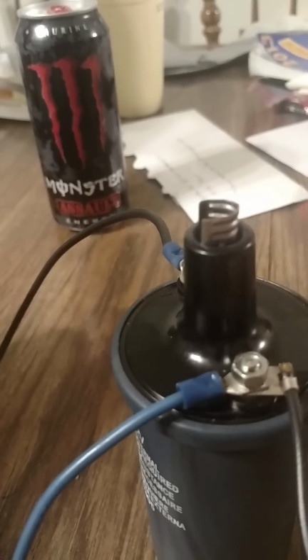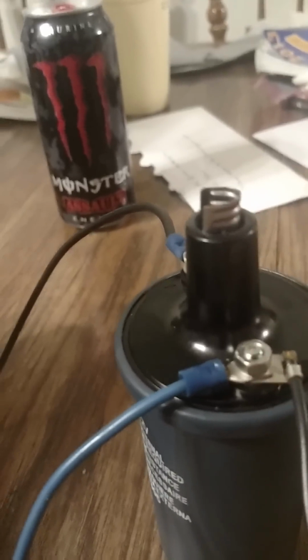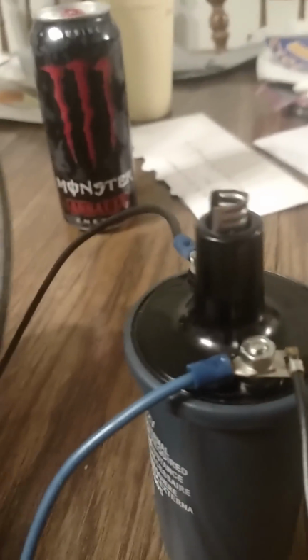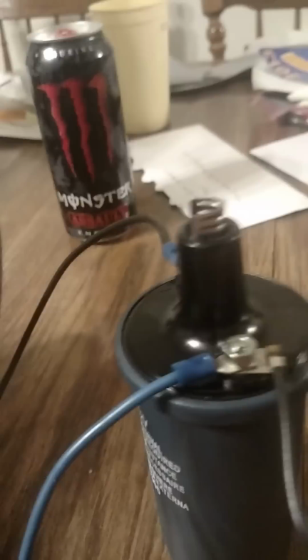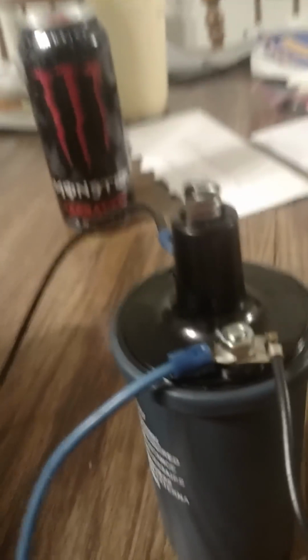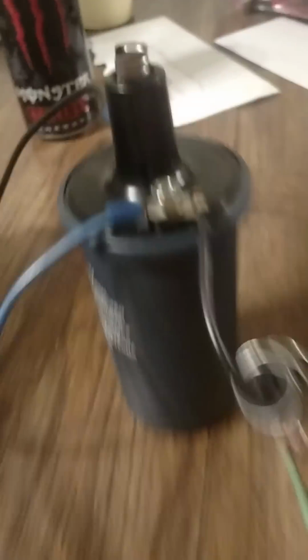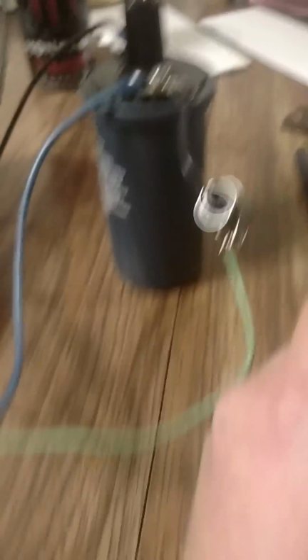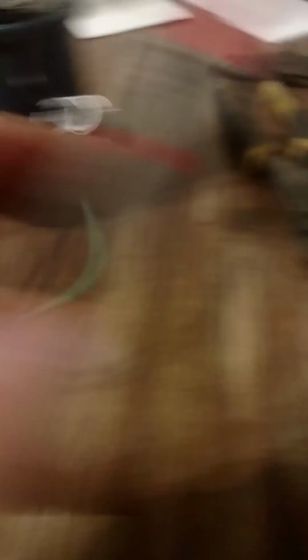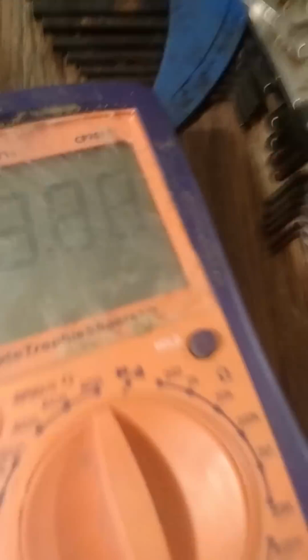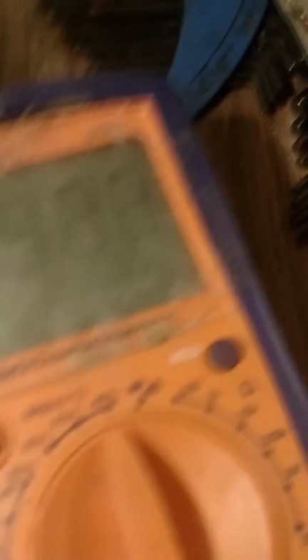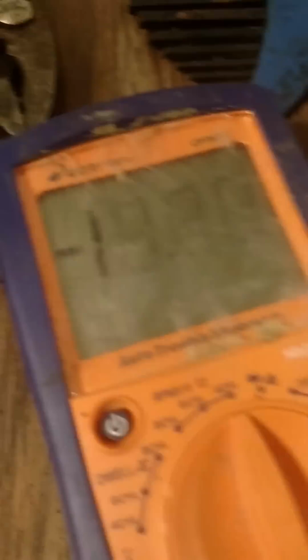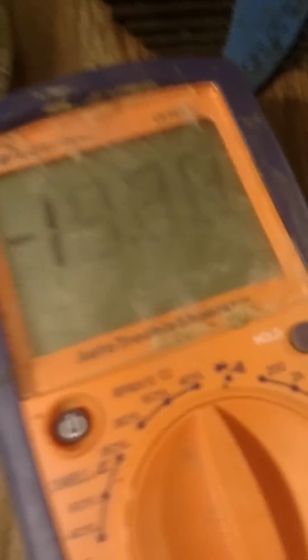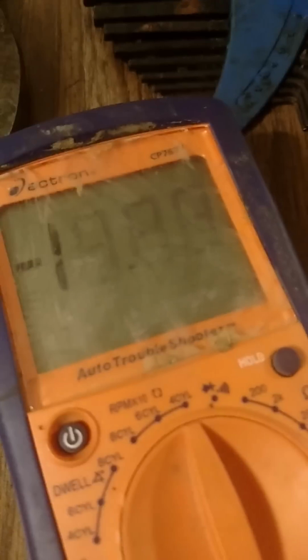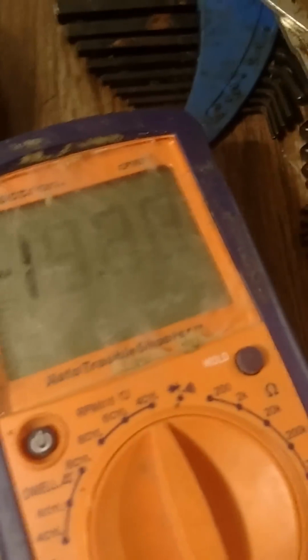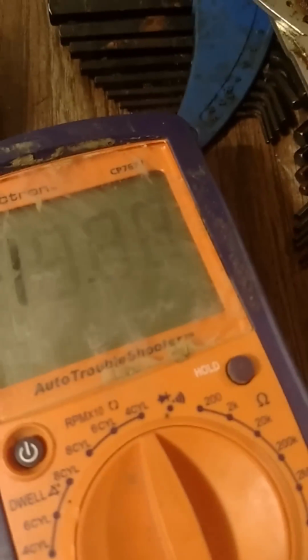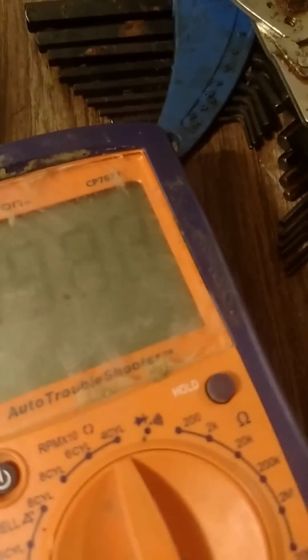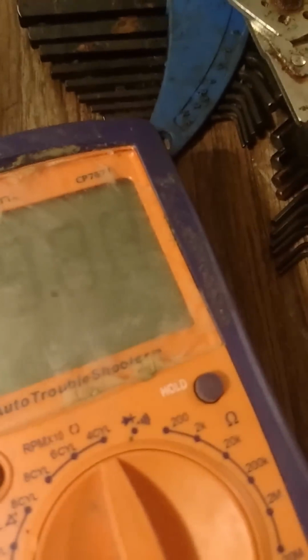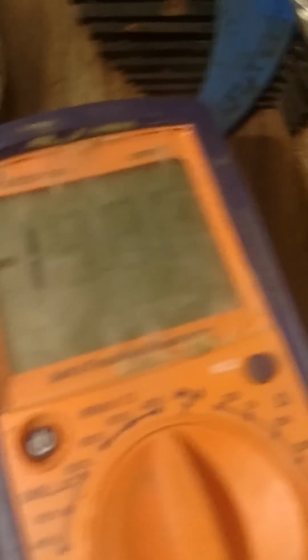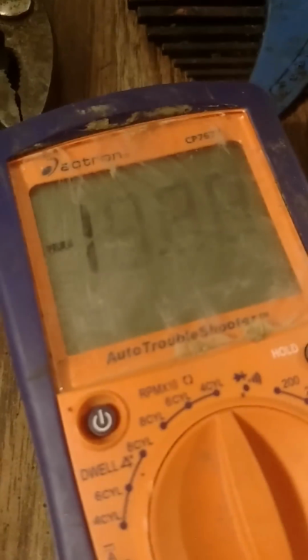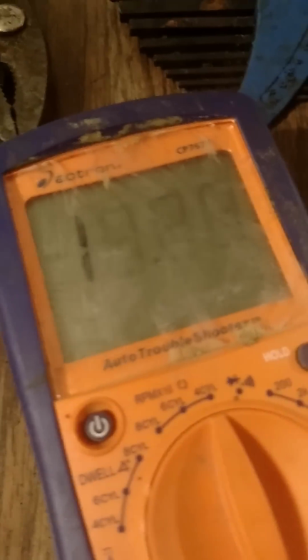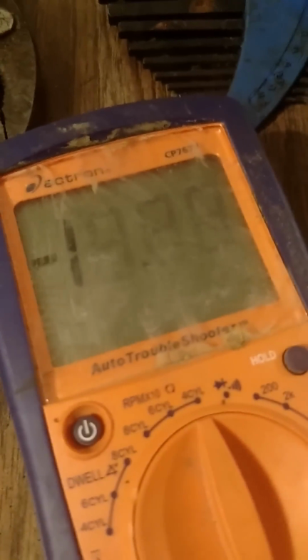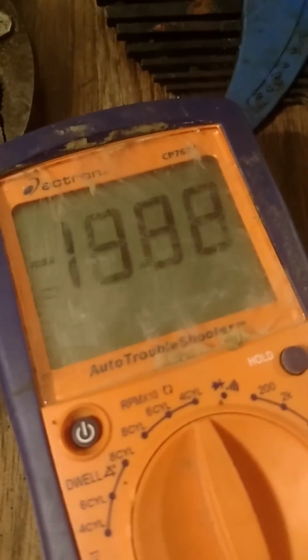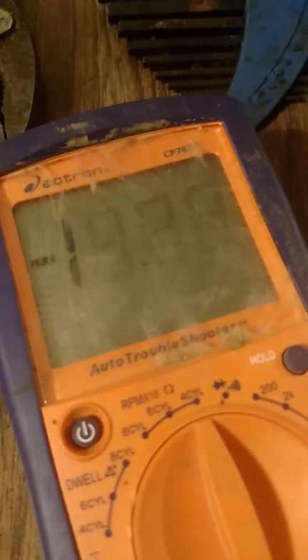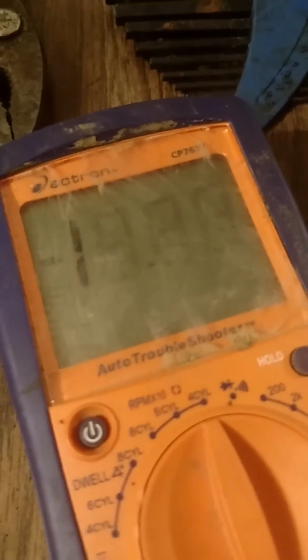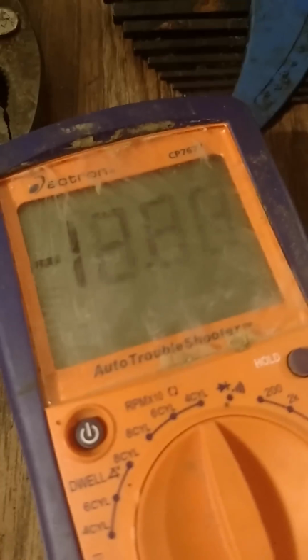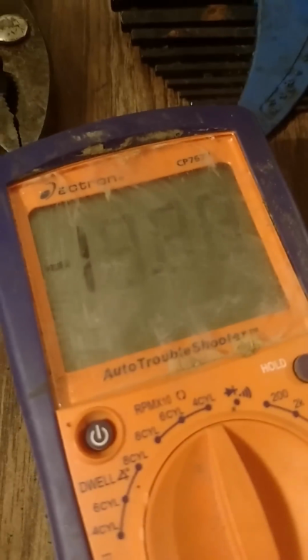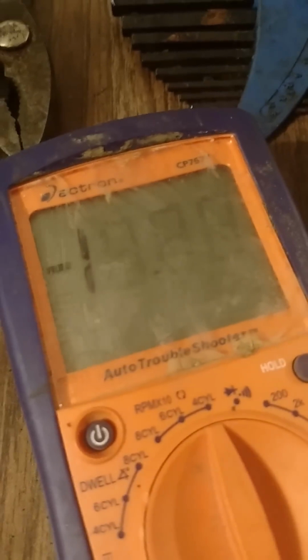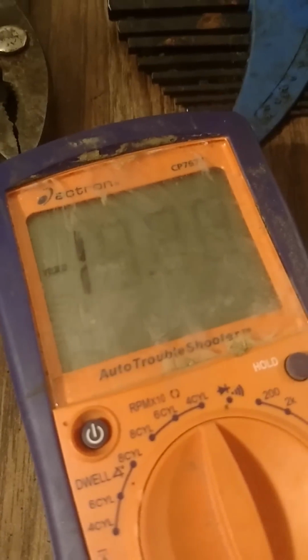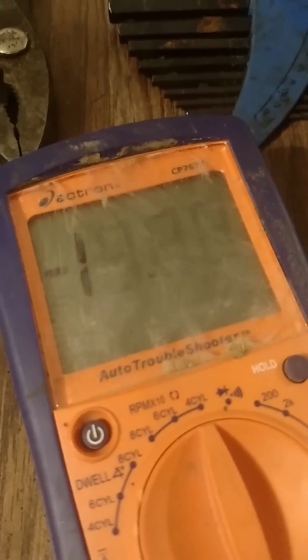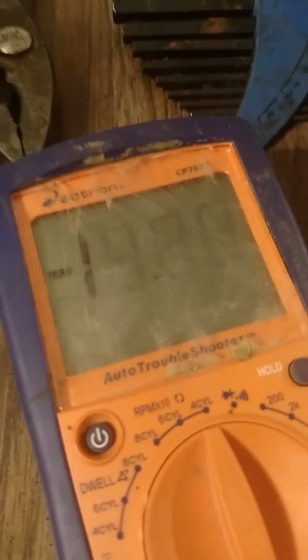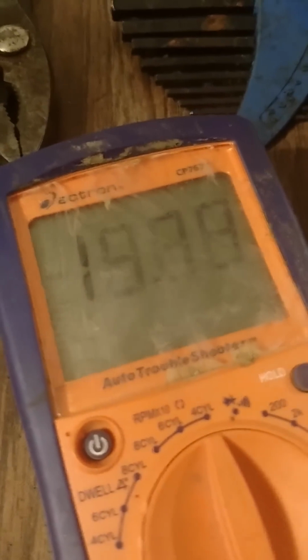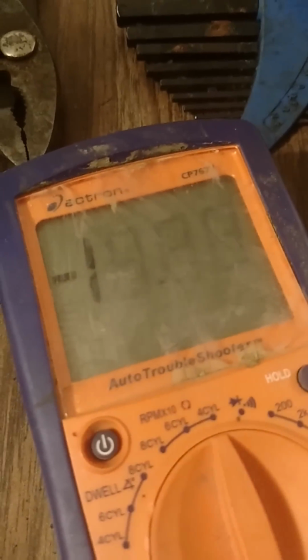It's not a real strong spark, but according to what the voltmeter says, it should be getting some pretty good voltage out of it.